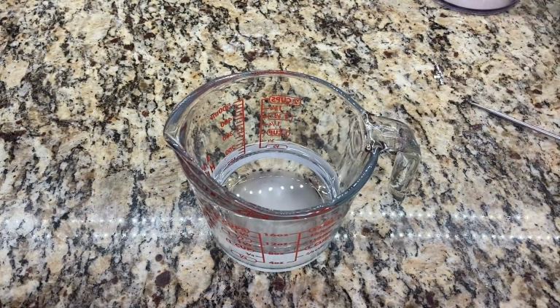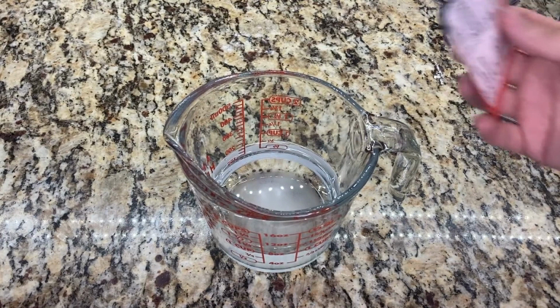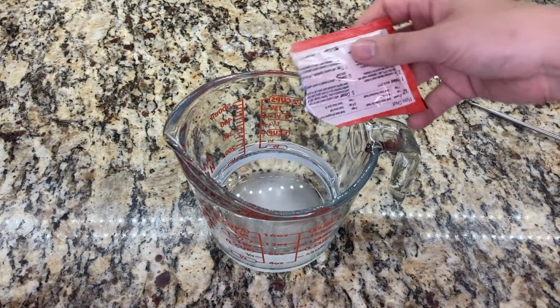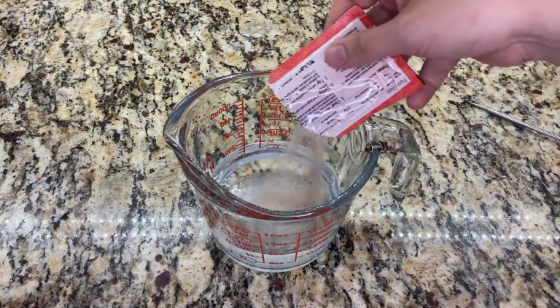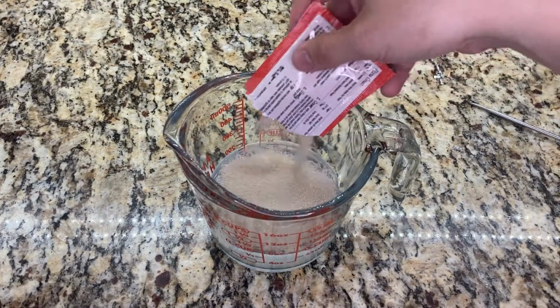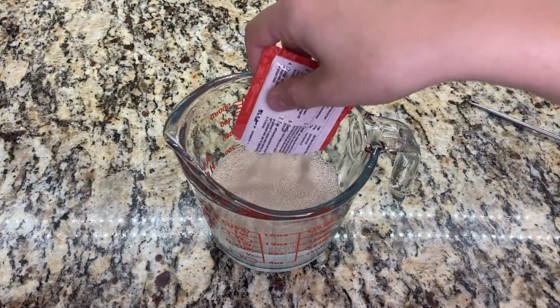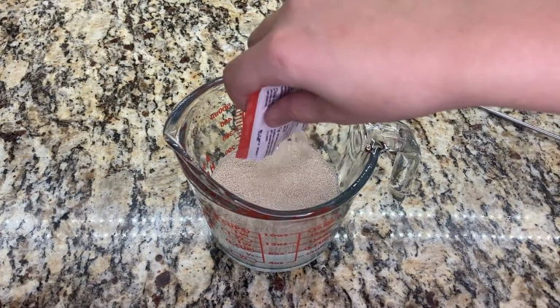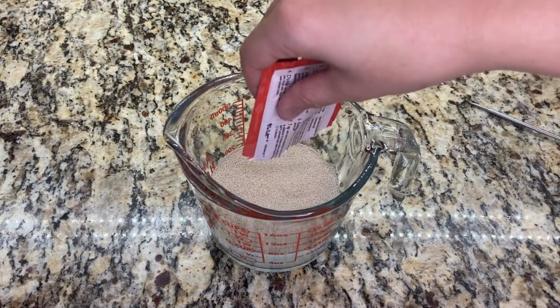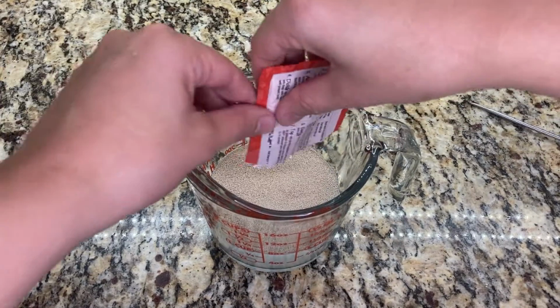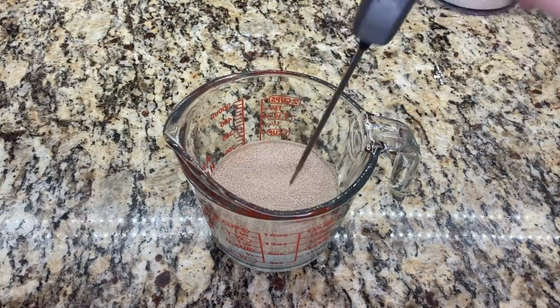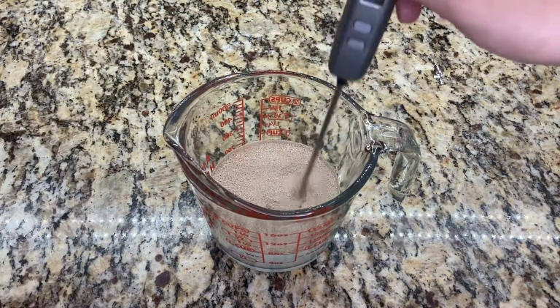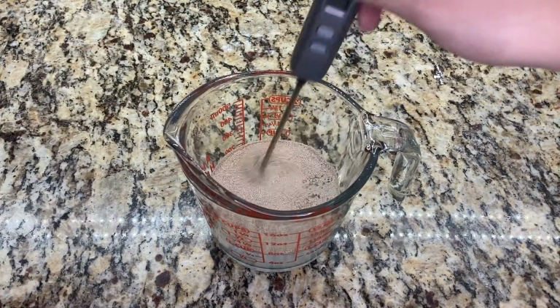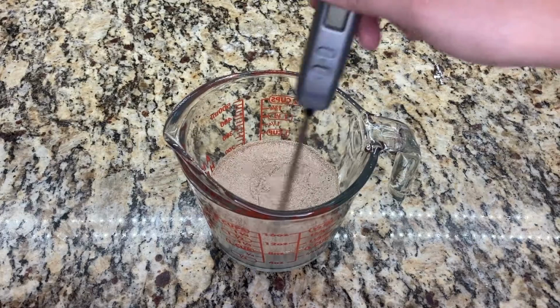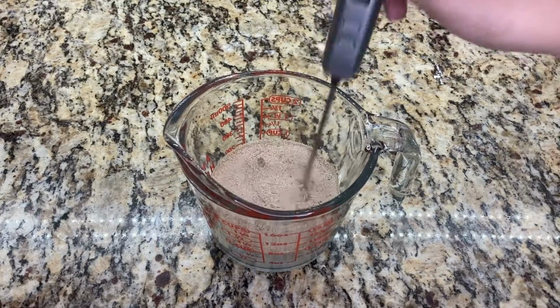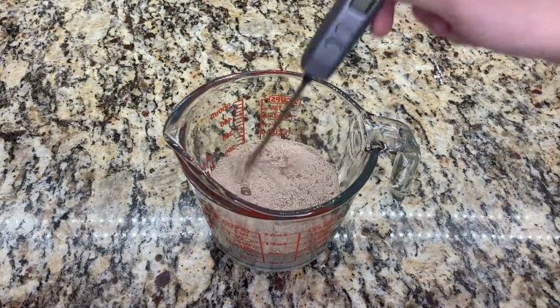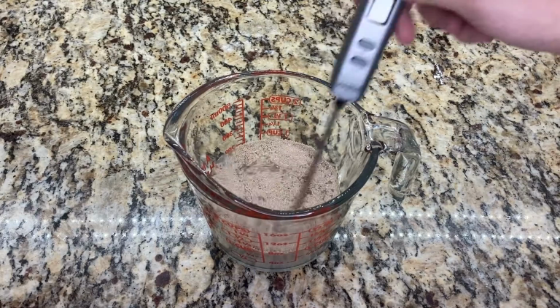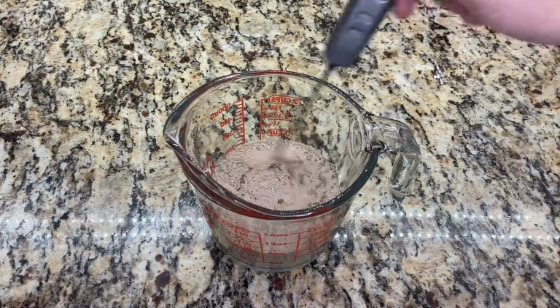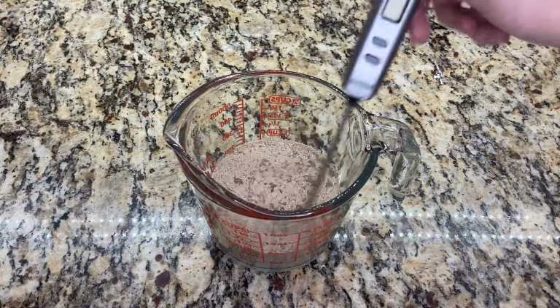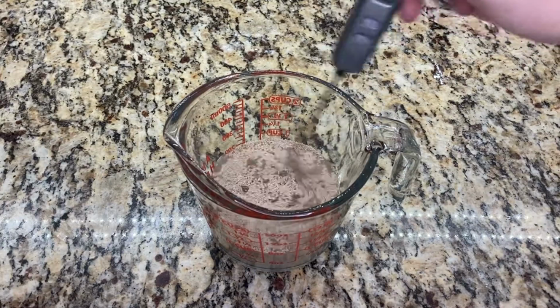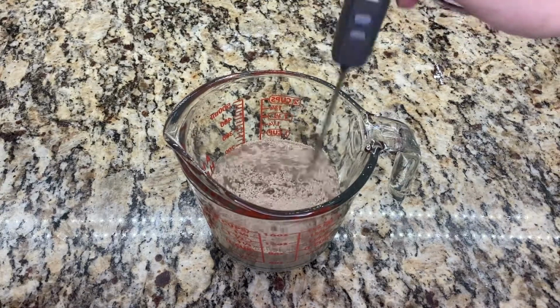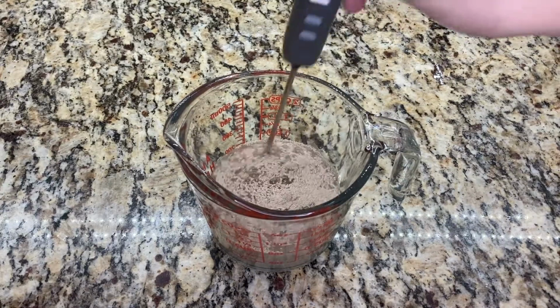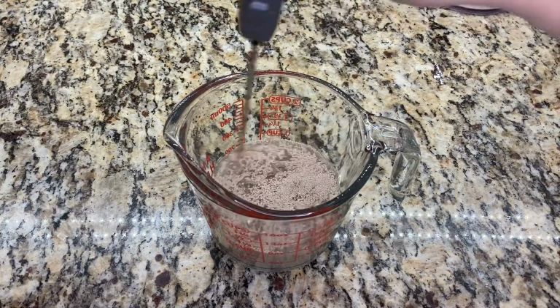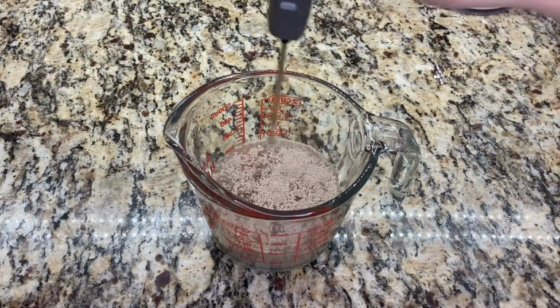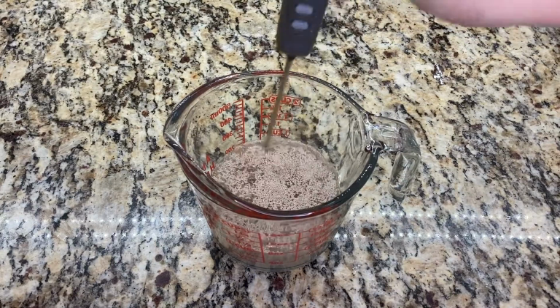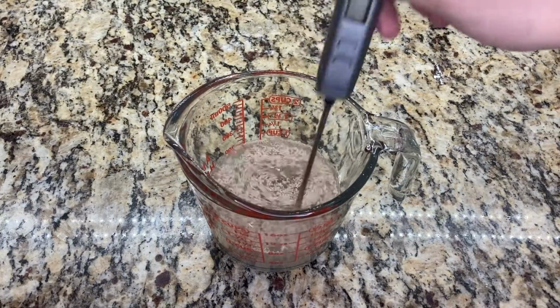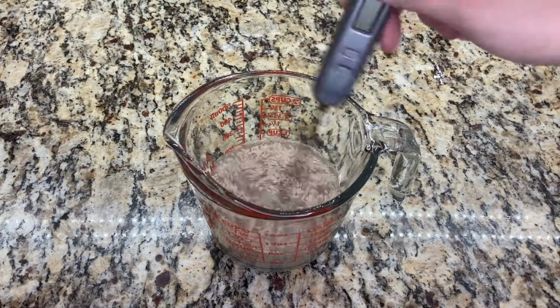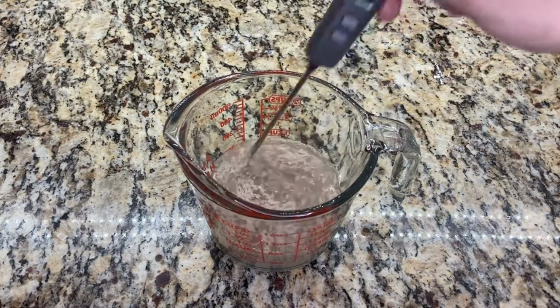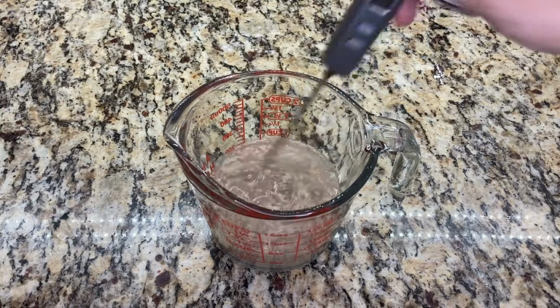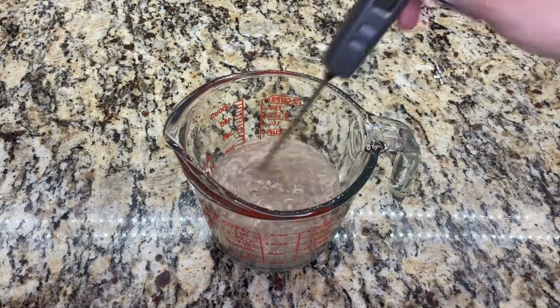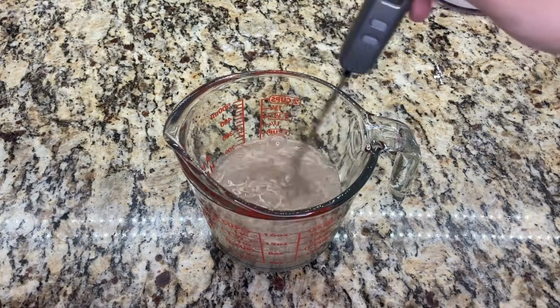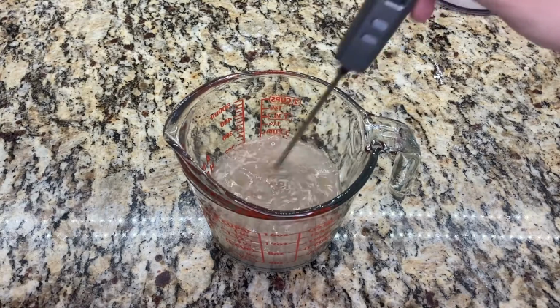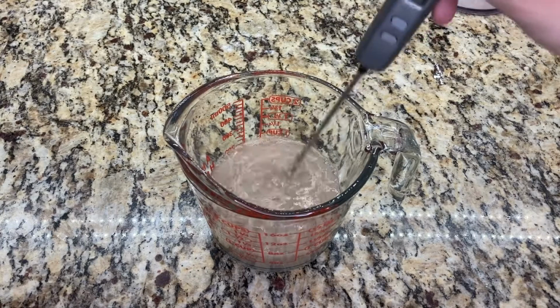If you're using instant yeast, you can add it directly into the flour mix and you don't have to bloom it. I heat the water to 110 degrees Fahrenheit before adding in a packet of active dry yeast.